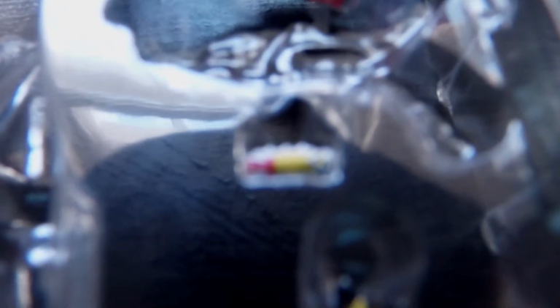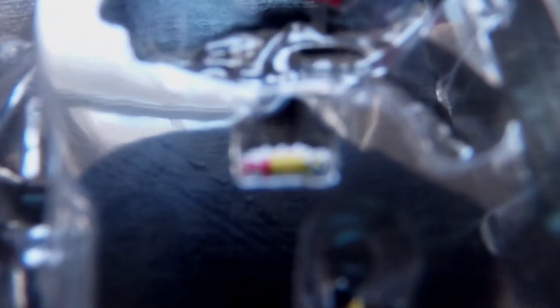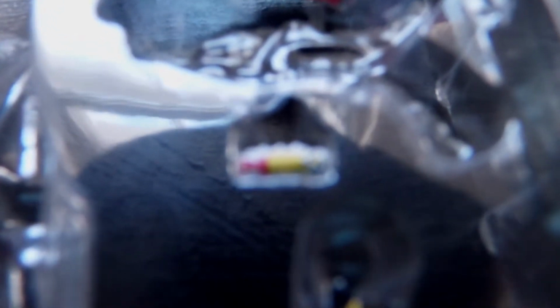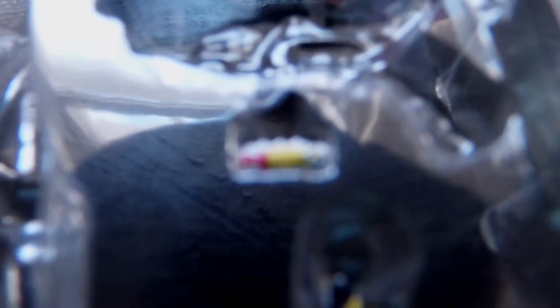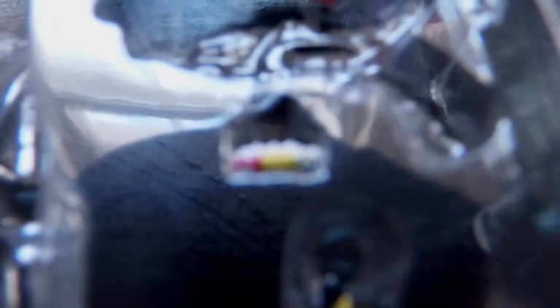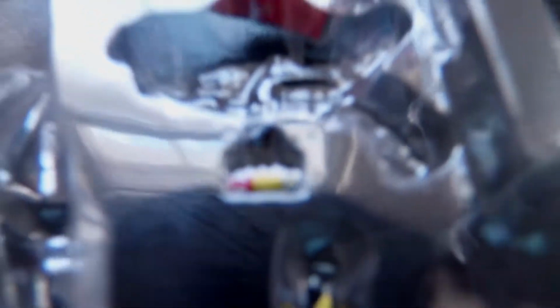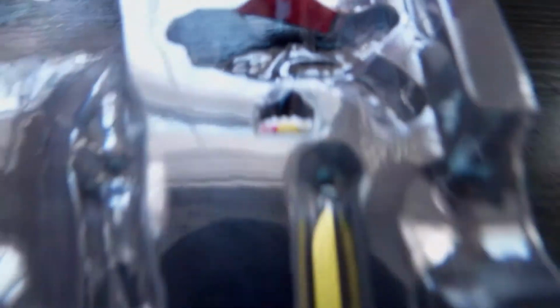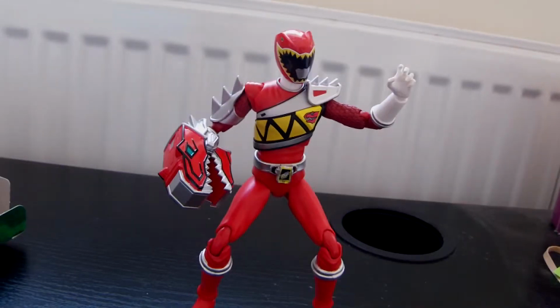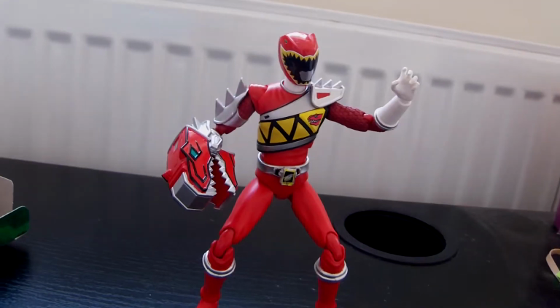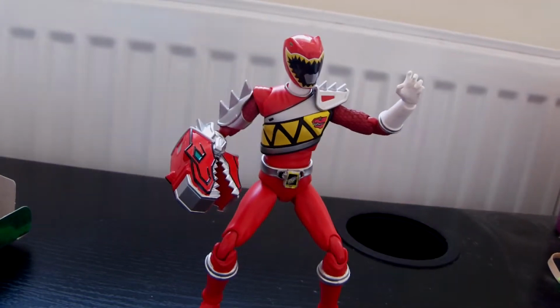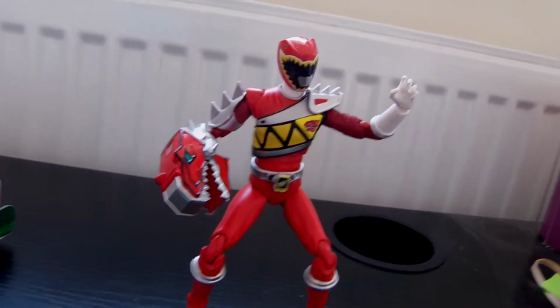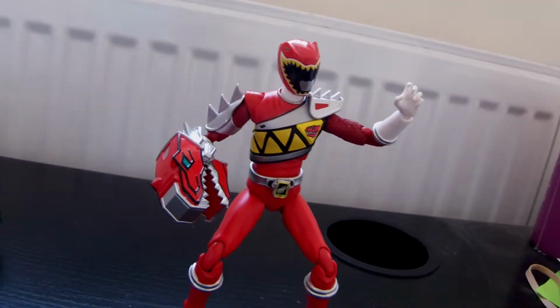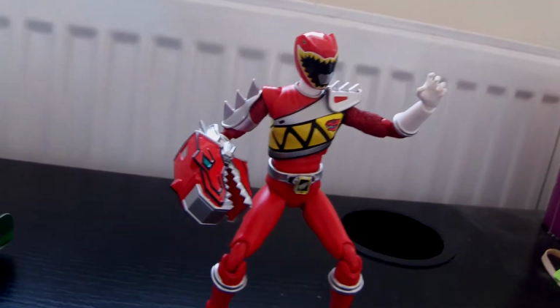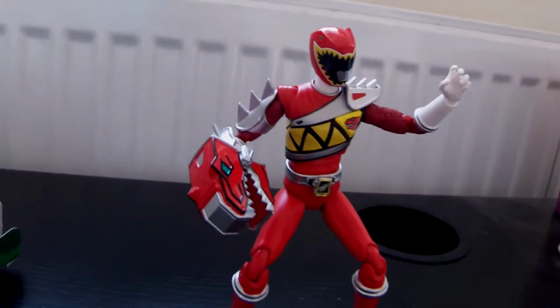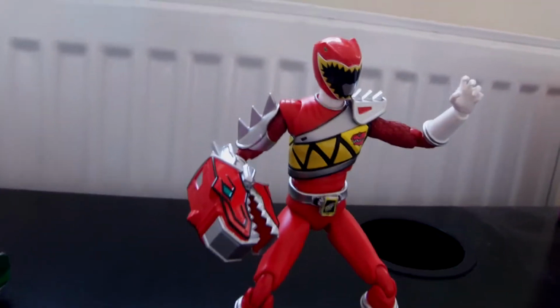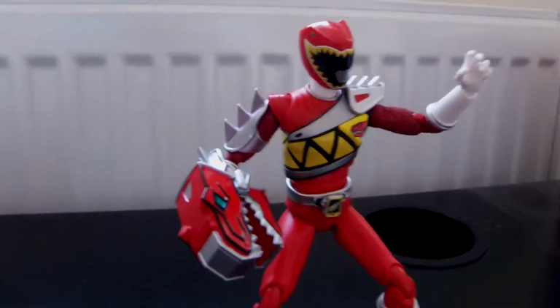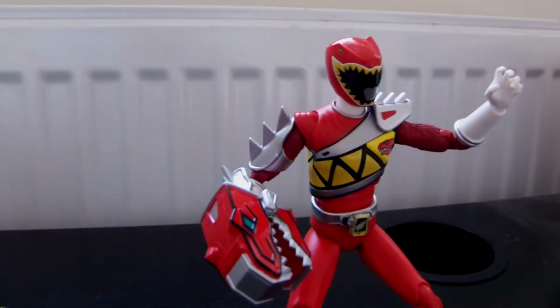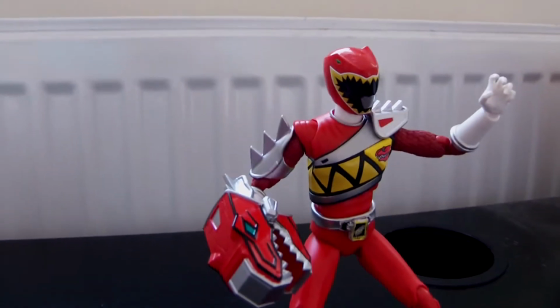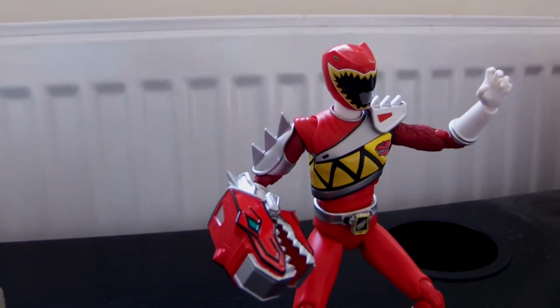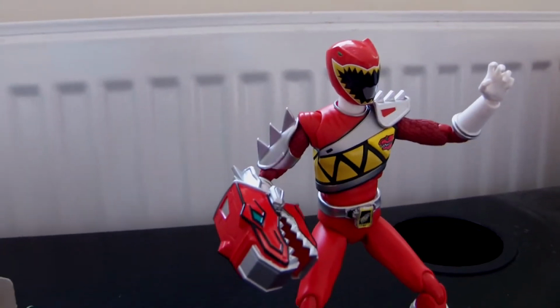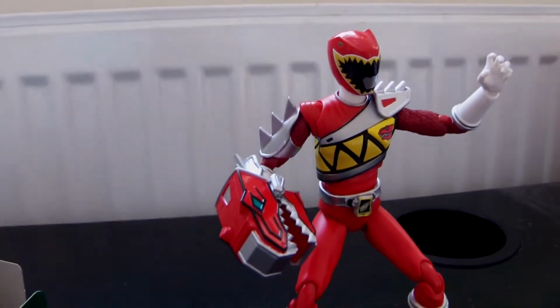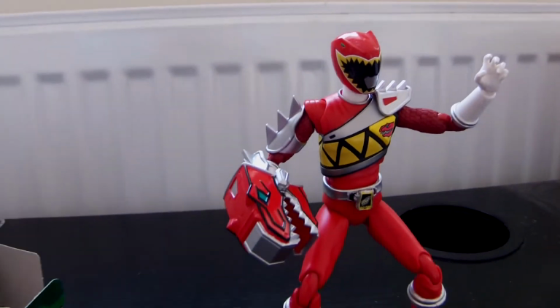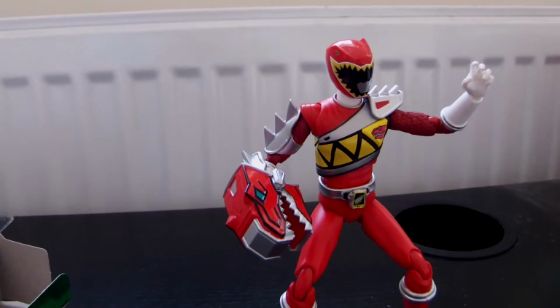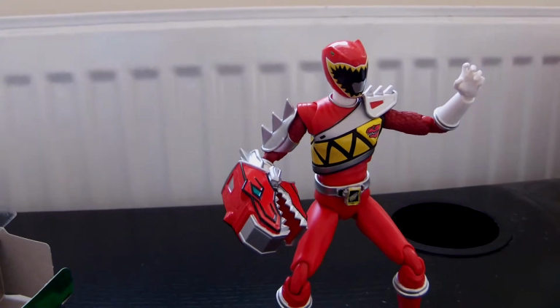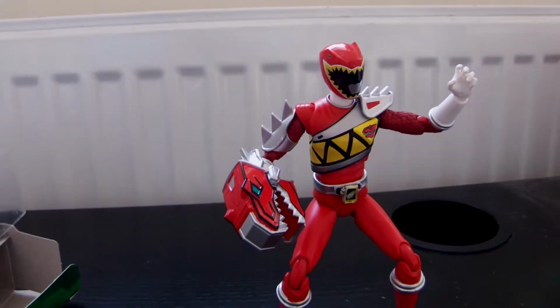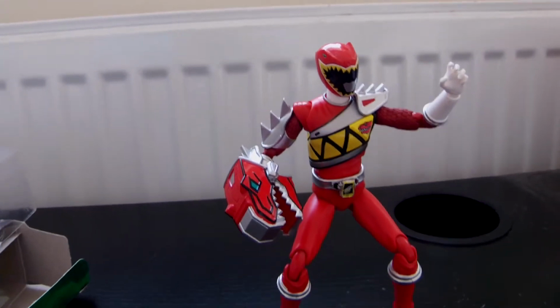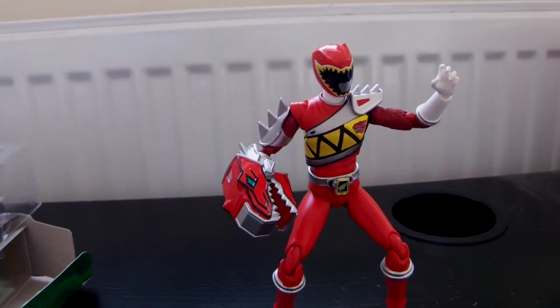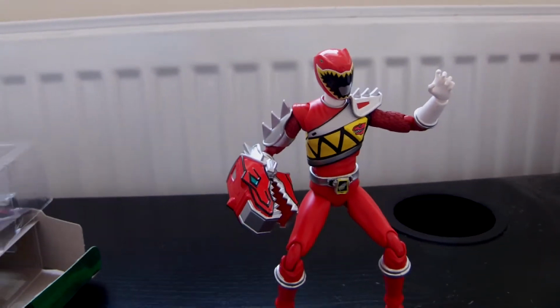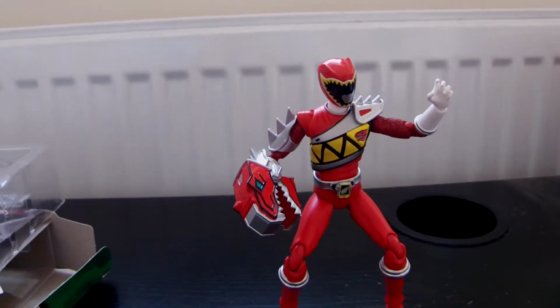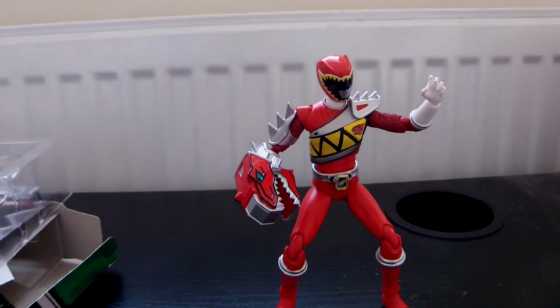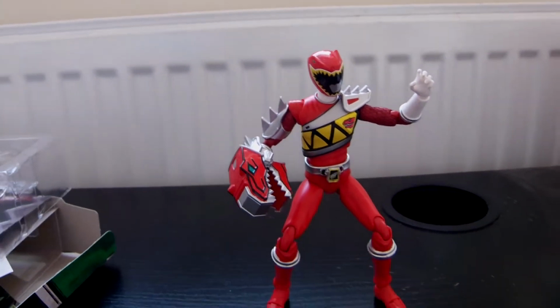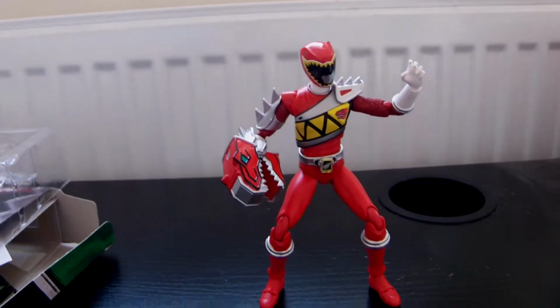And you'll definitely appreciate it and it's worth your time. As you can see, it is stunning, this Ranger, and the posability of it just makes it a great, great figure.